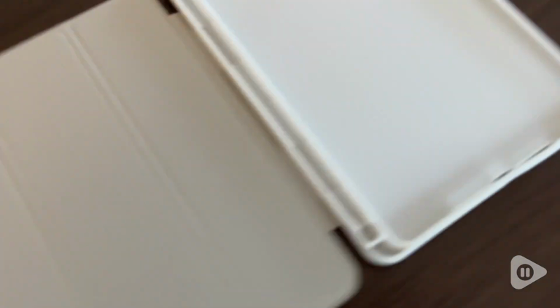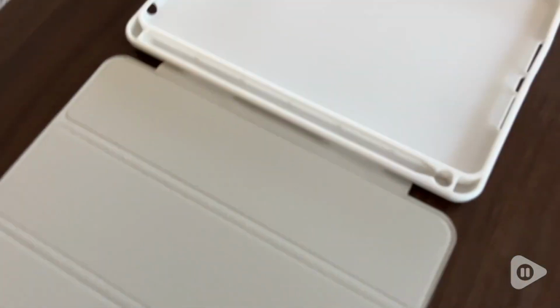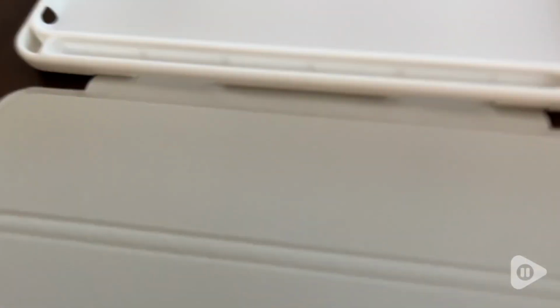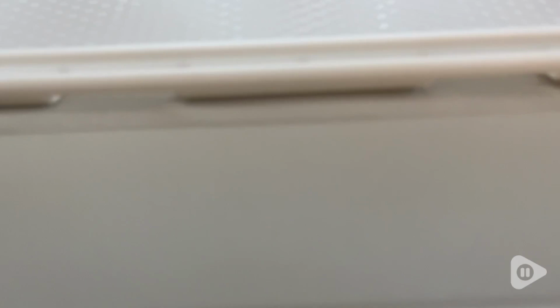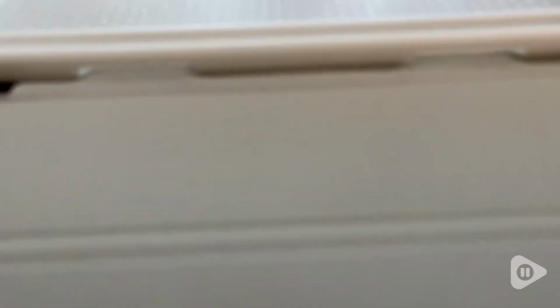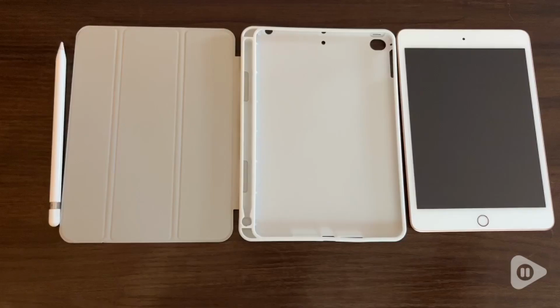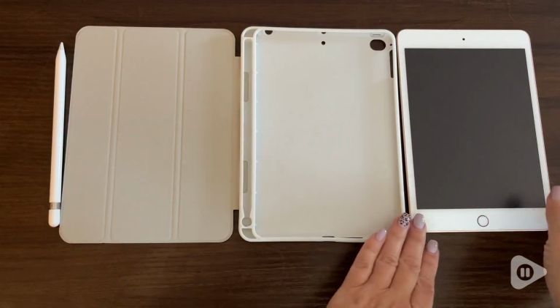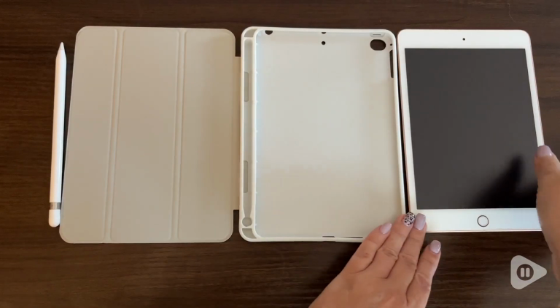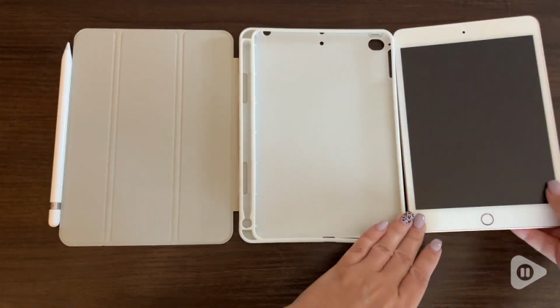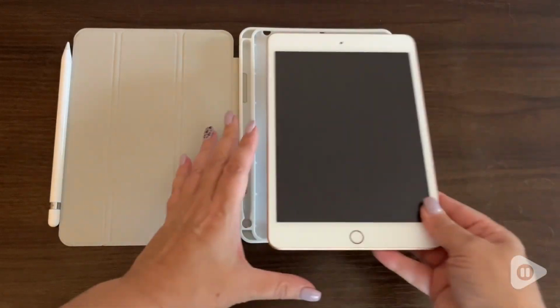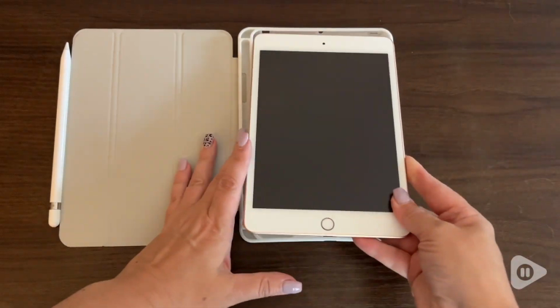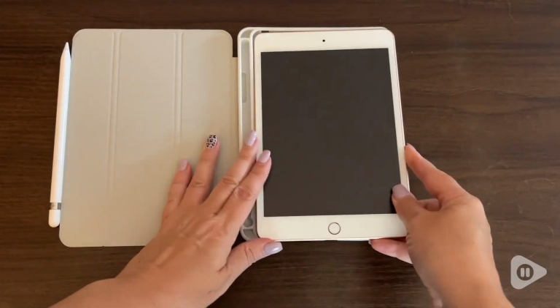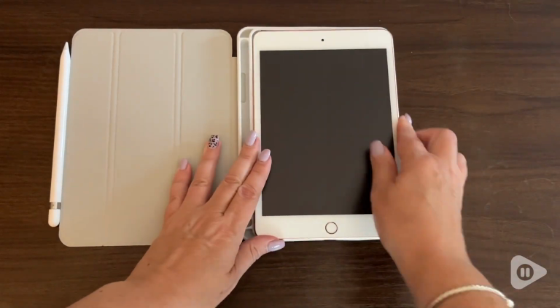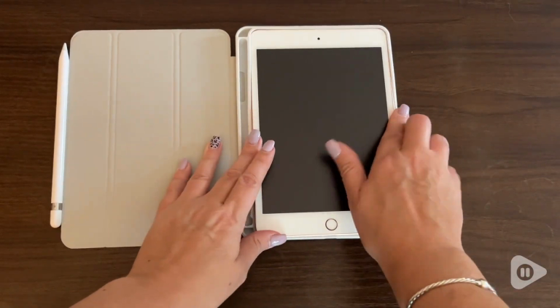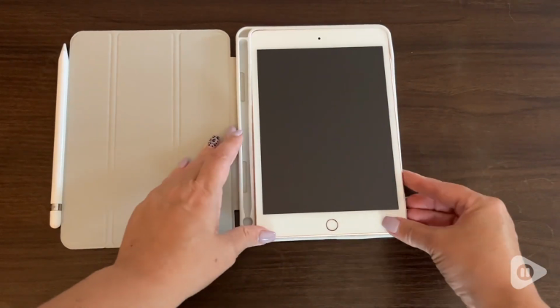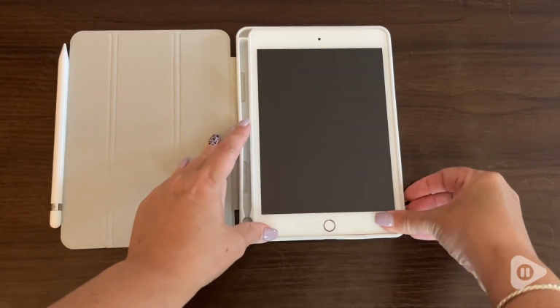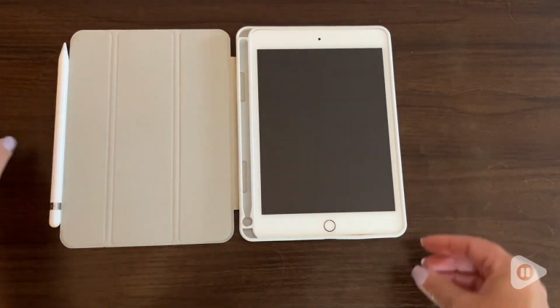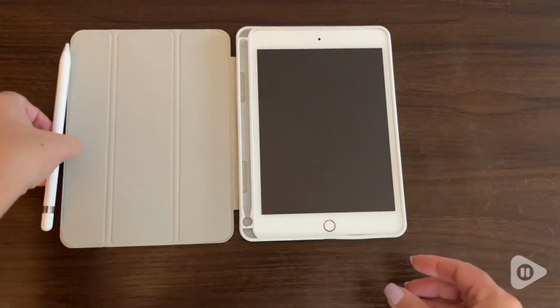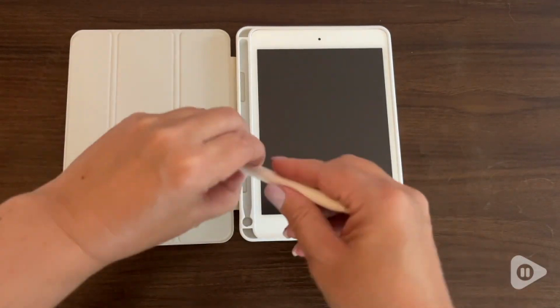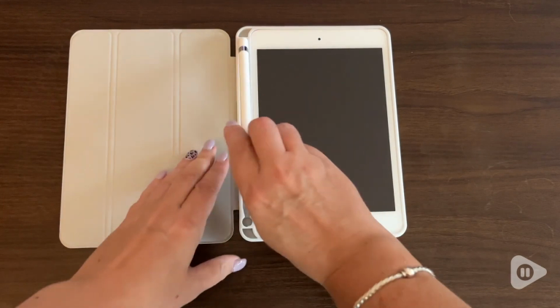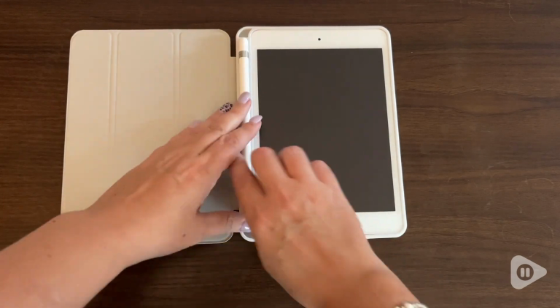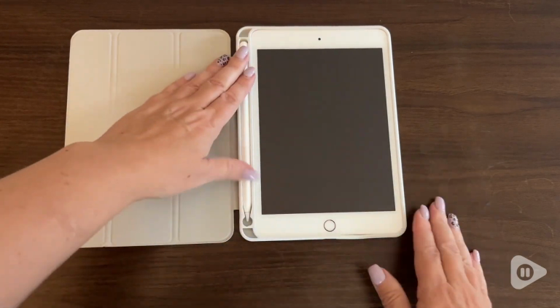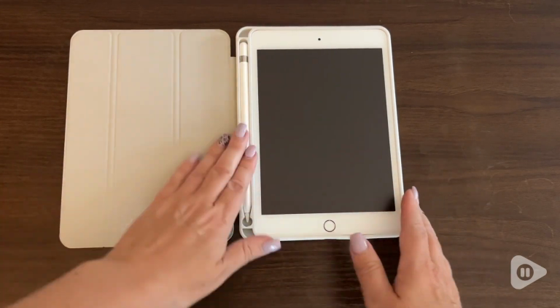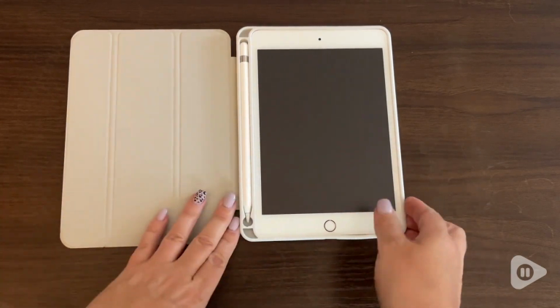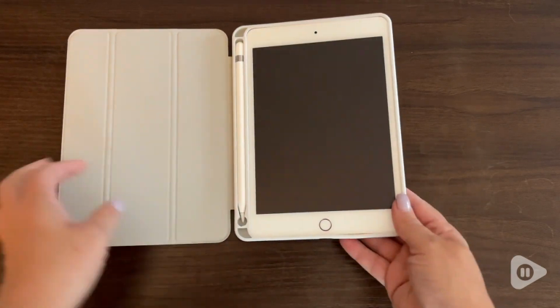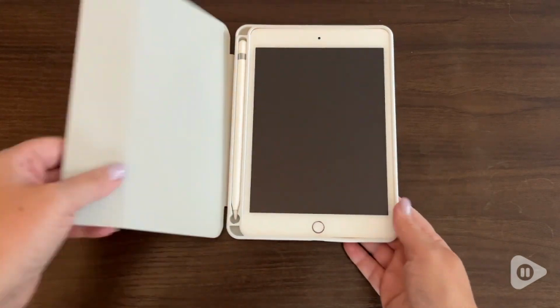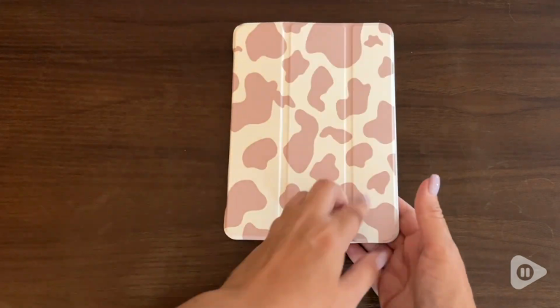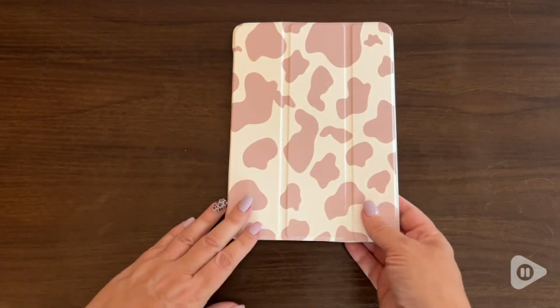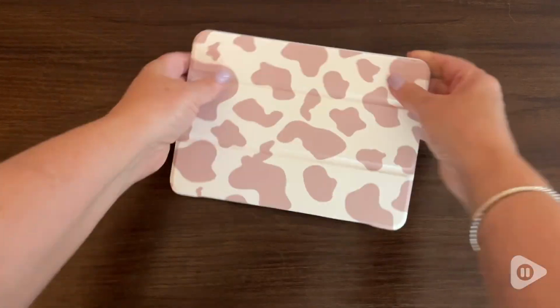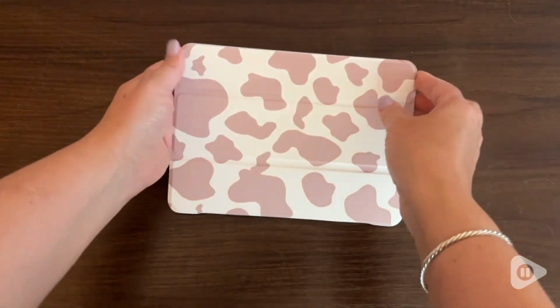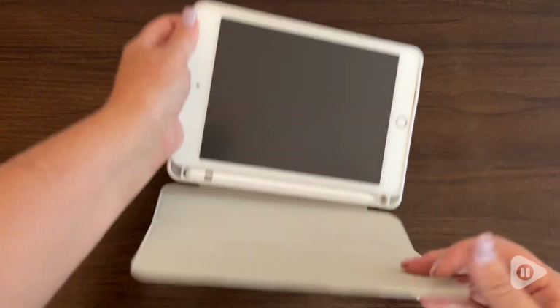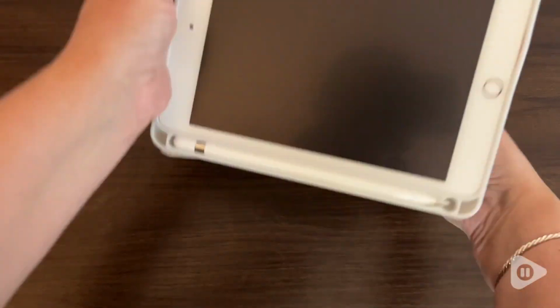The cutouts match up so nicely with the buttons and the camera on my tablet, and it's so easy to use them with the case on.